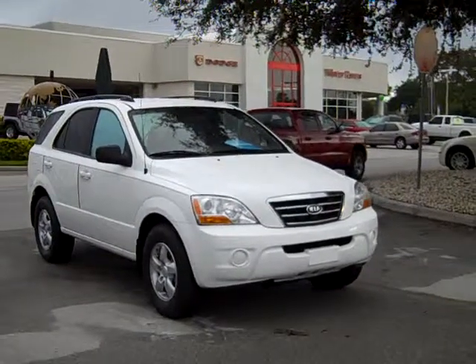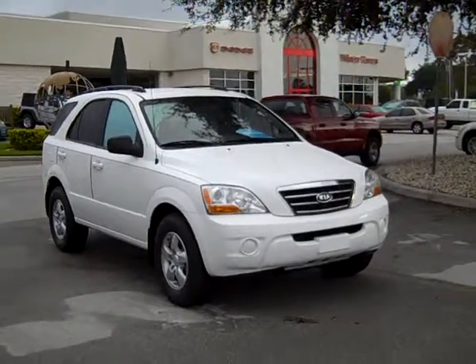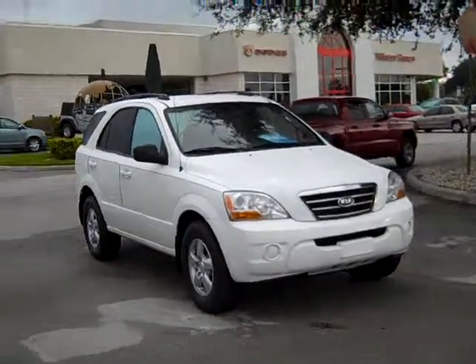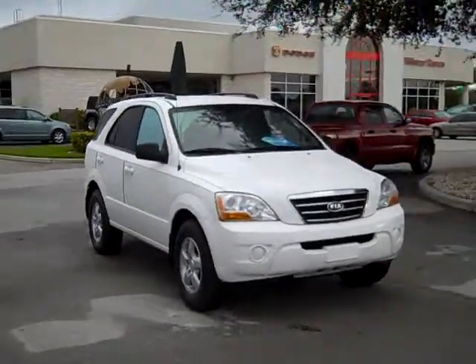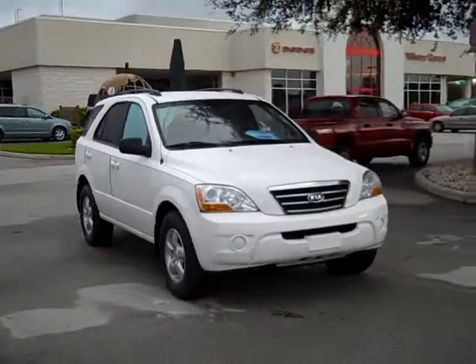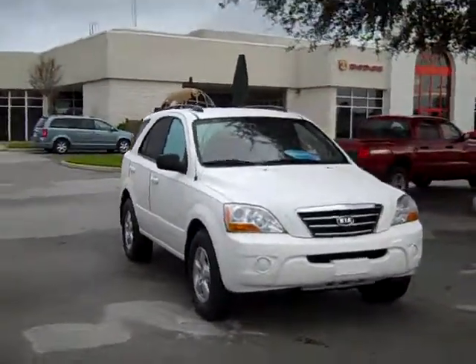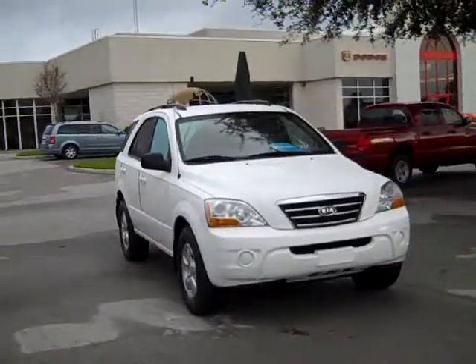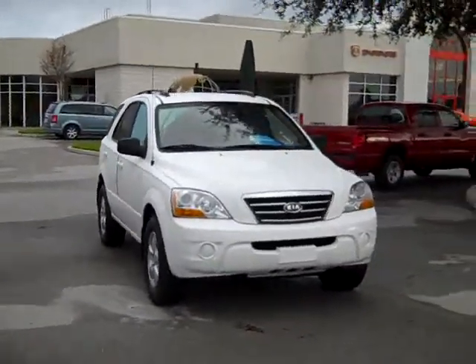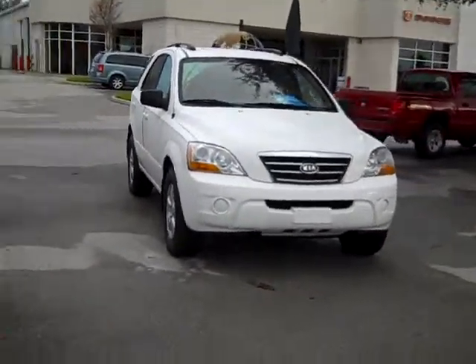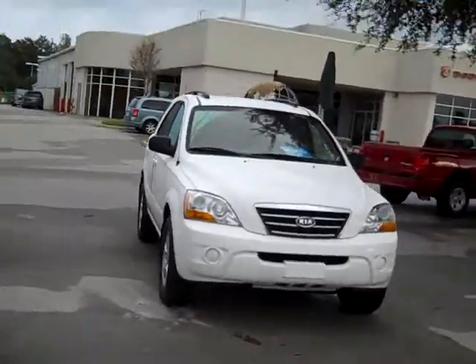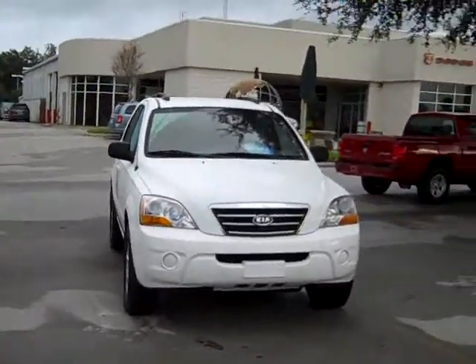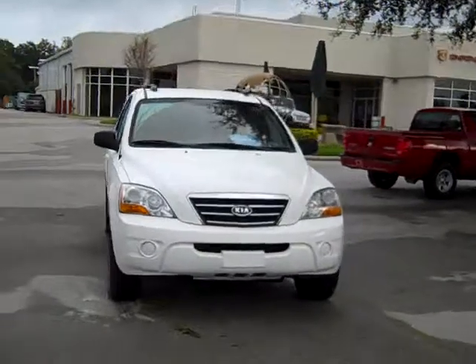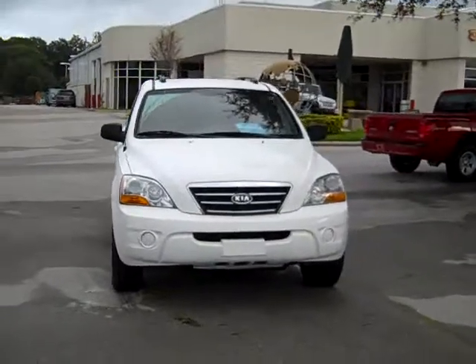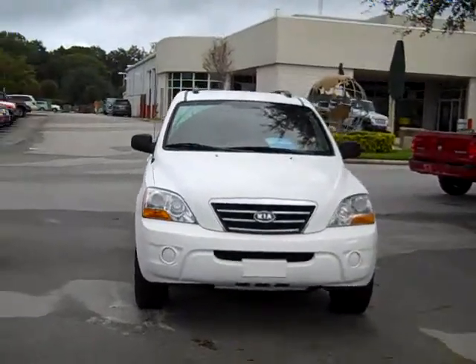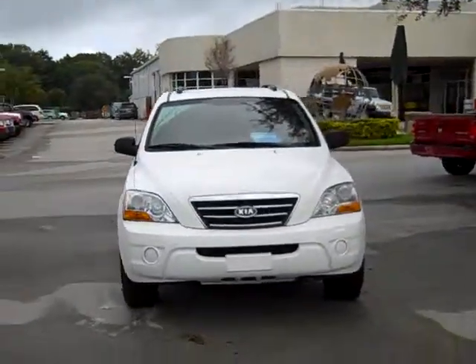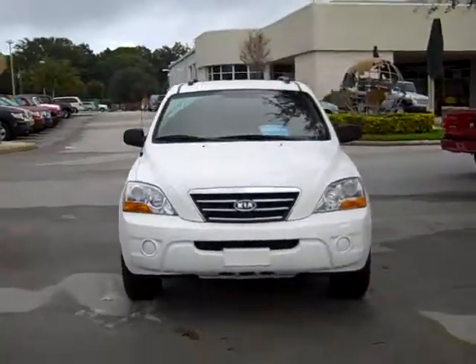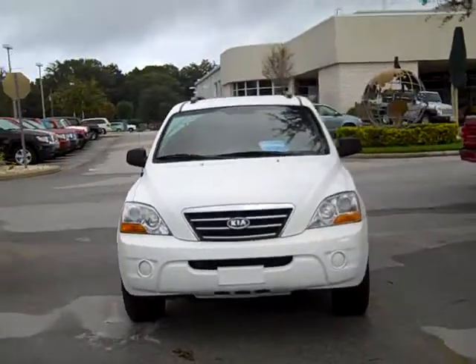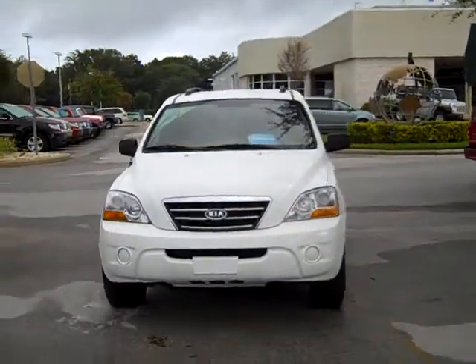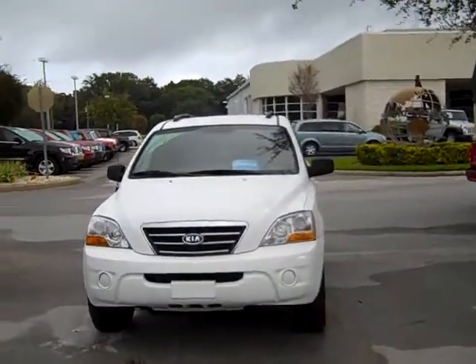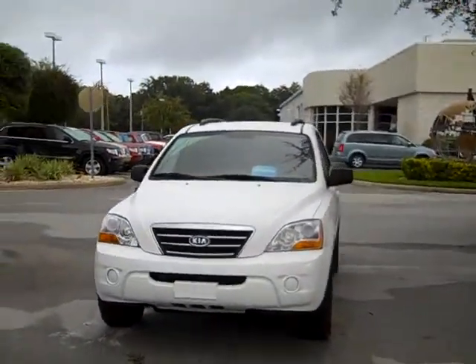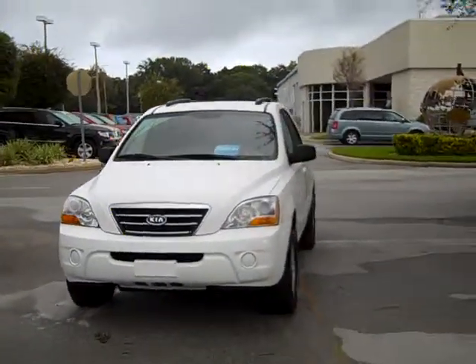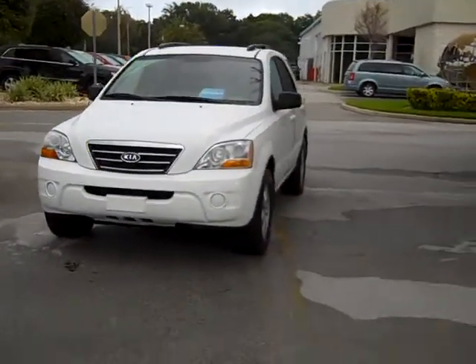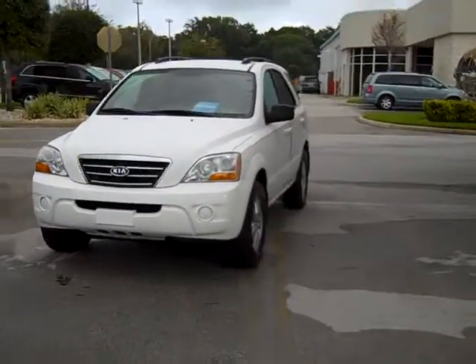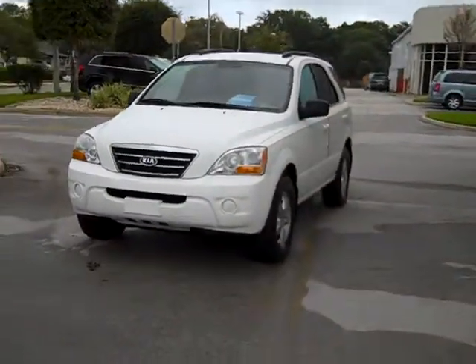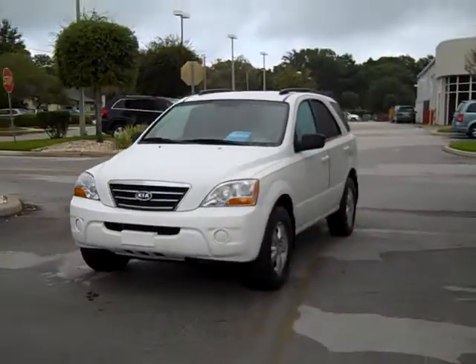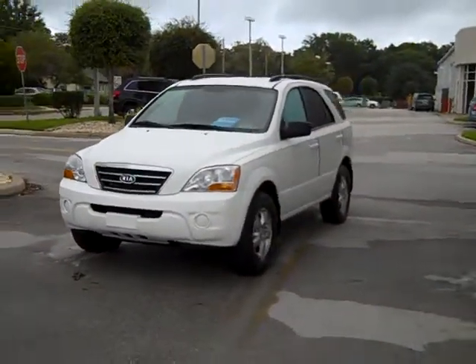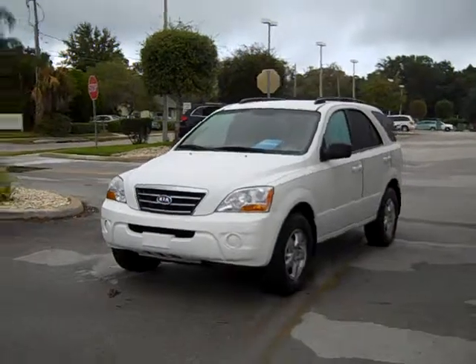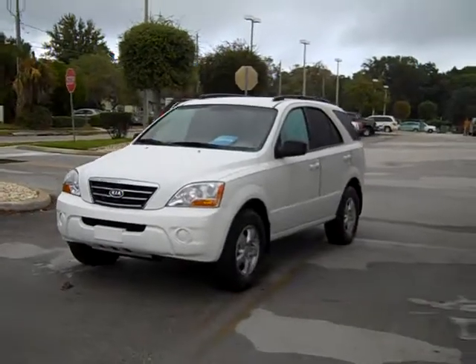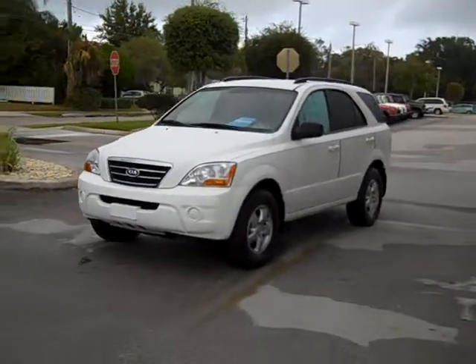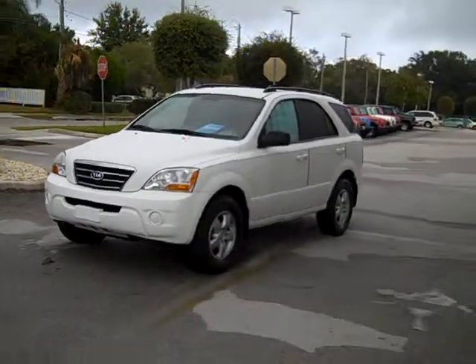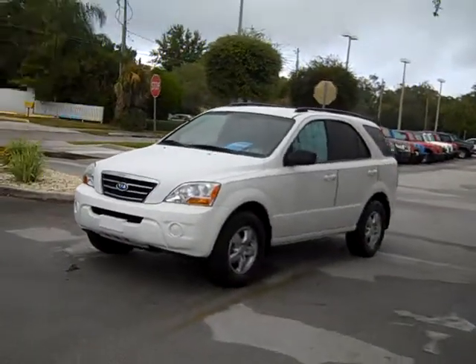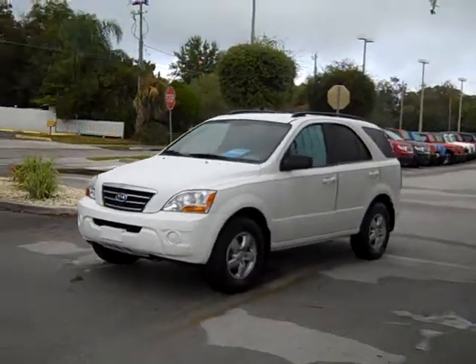Good morning Debbie. I'm Angela Dial from Dodge Chrysler Jeep of Winter Haven. I just wanted to take a quick moment and send you a little video of the 2008 Kia Sorento that you inquired about.